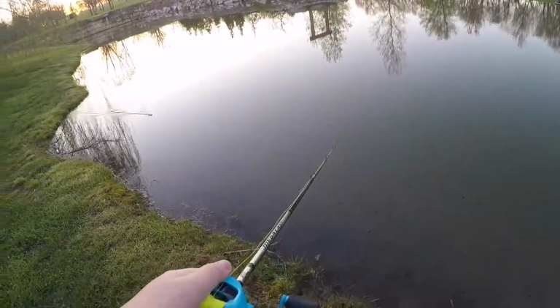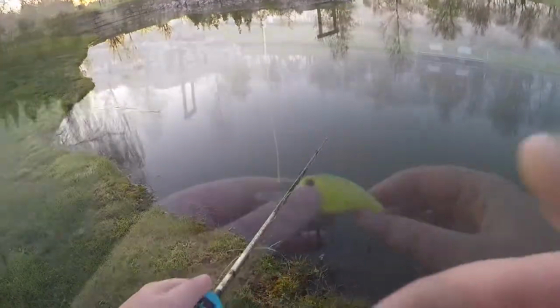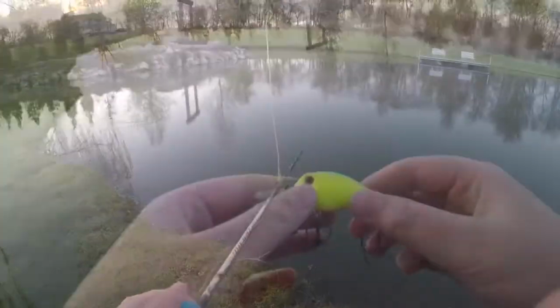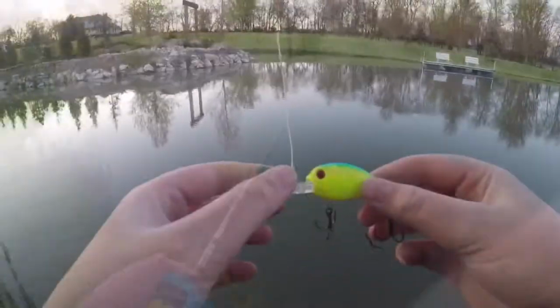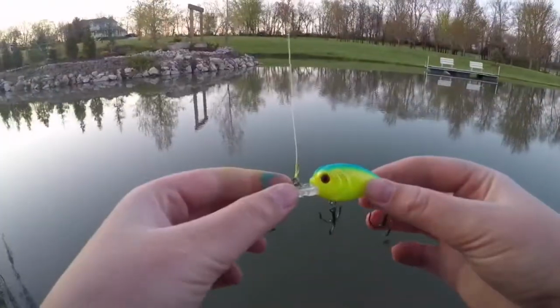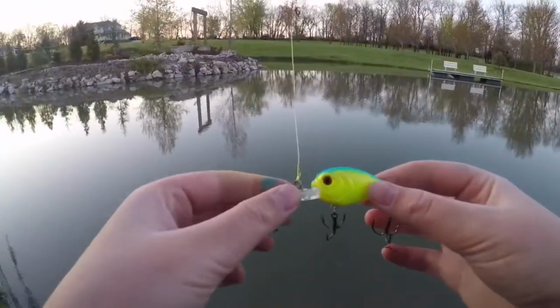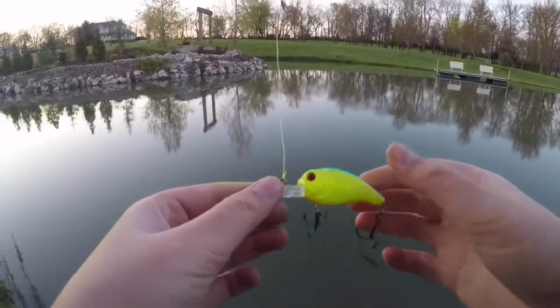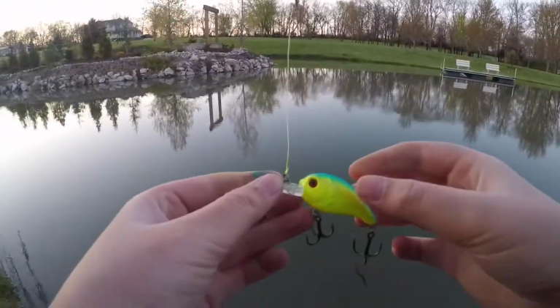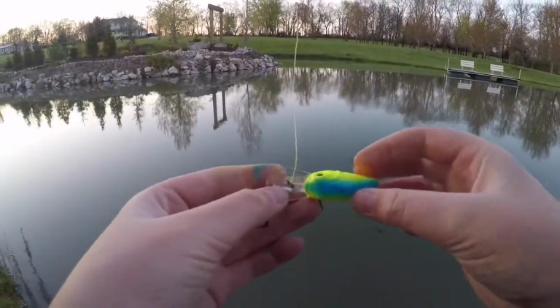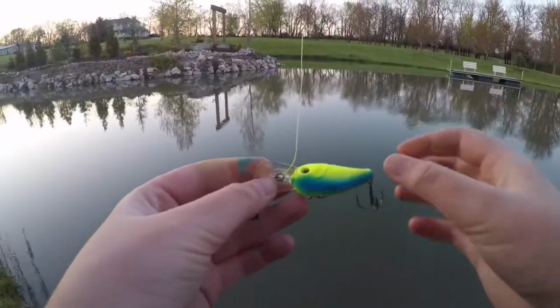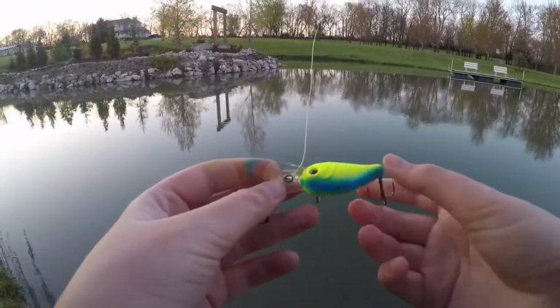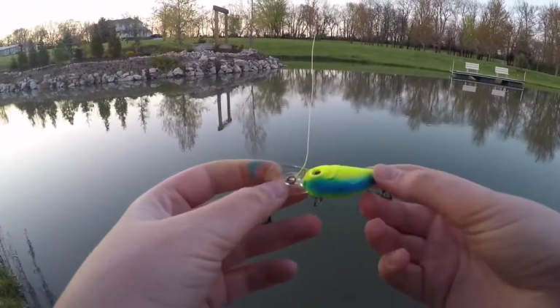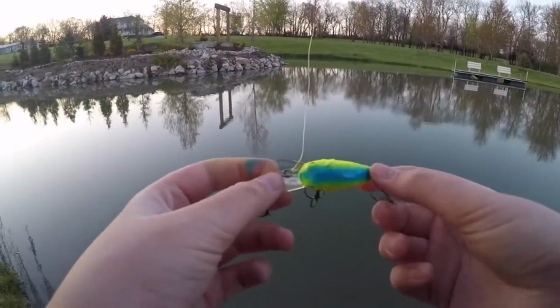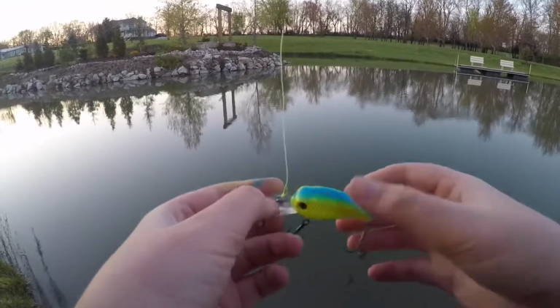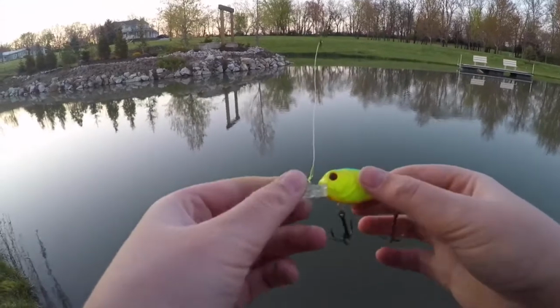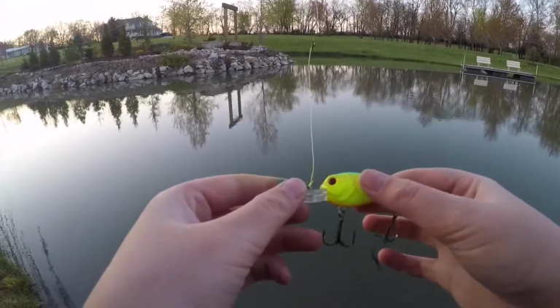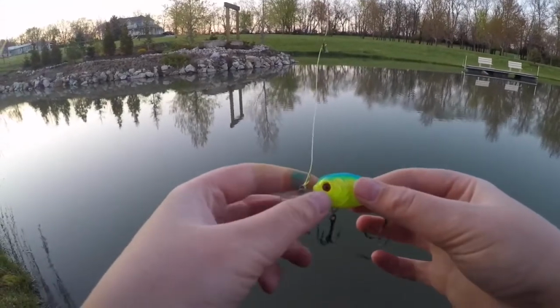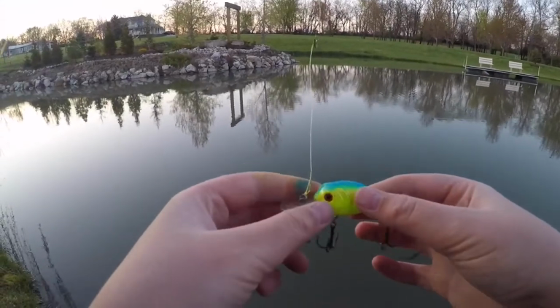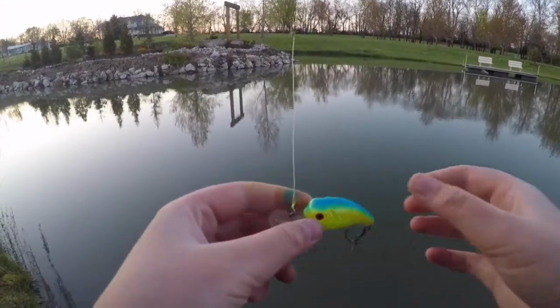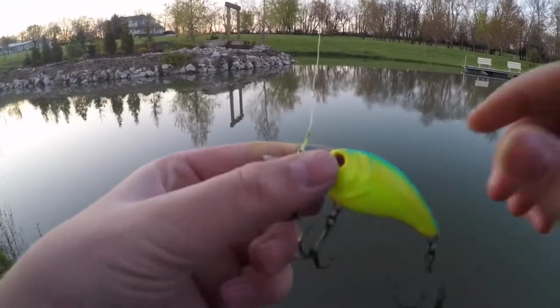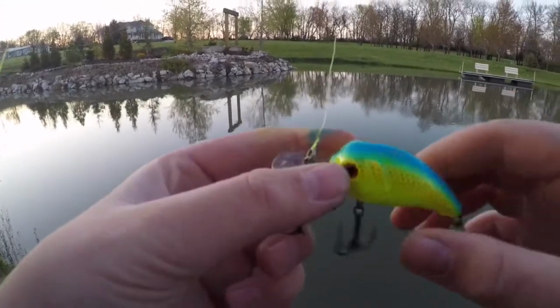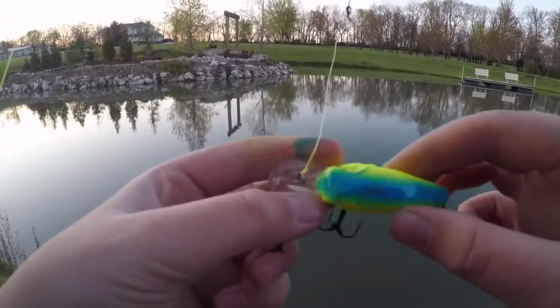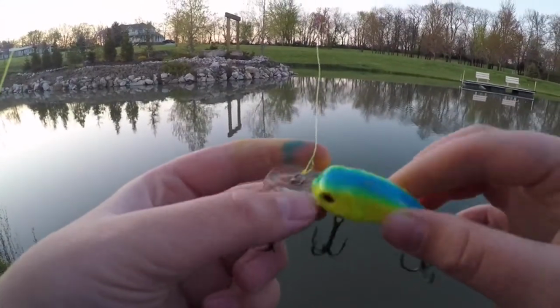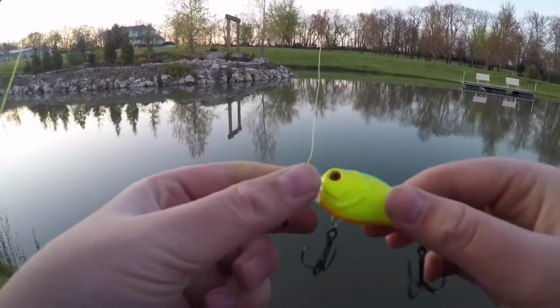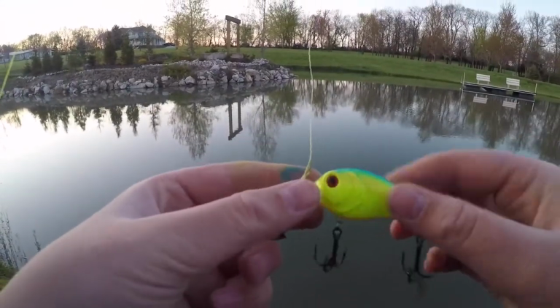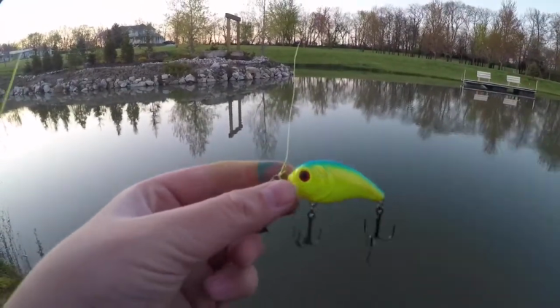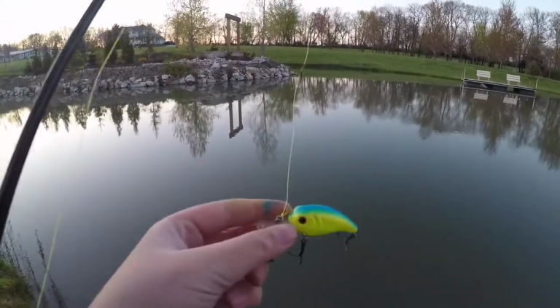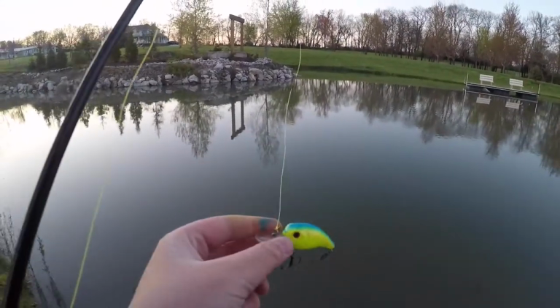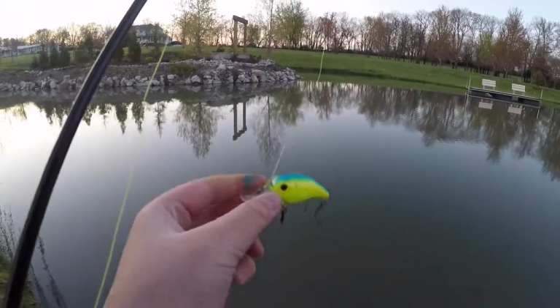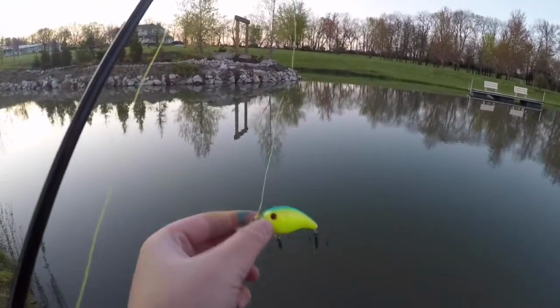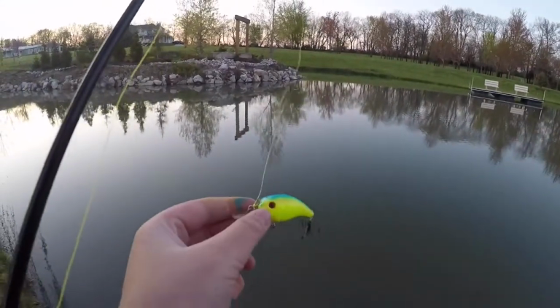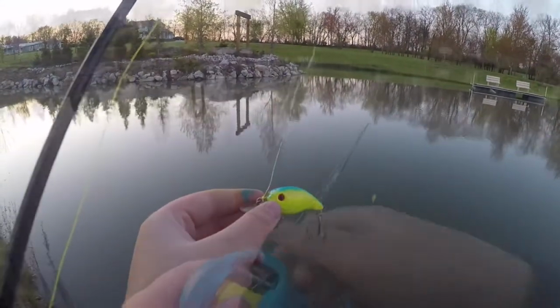Guys, I'm changing up my bait. I'm using this crankbait now — it kind of matches the reel well, so let's see if we can catch anything.